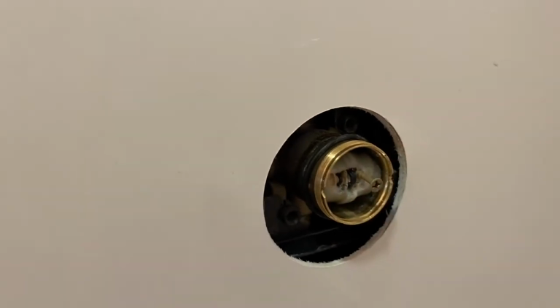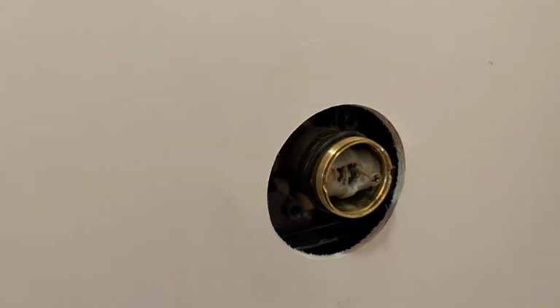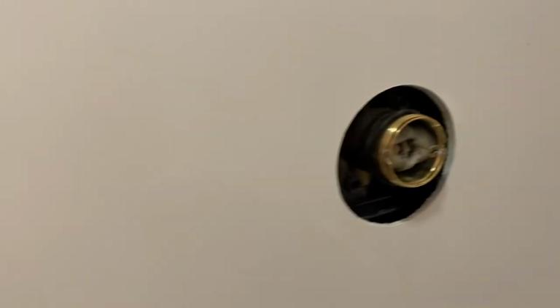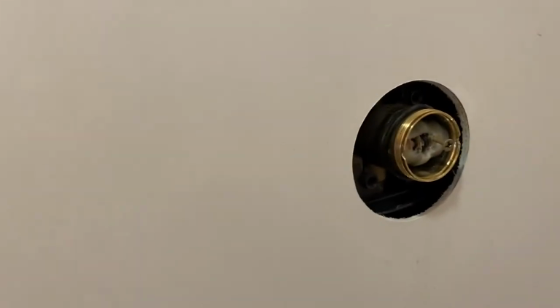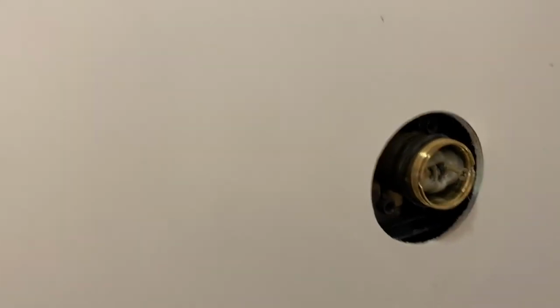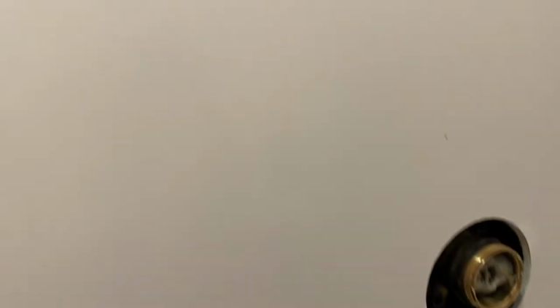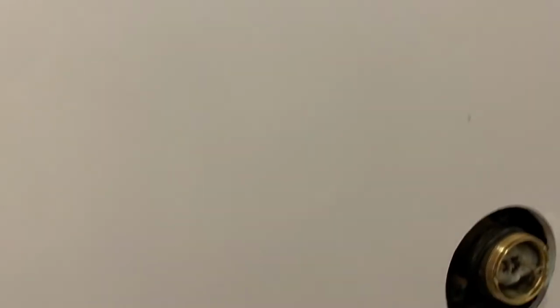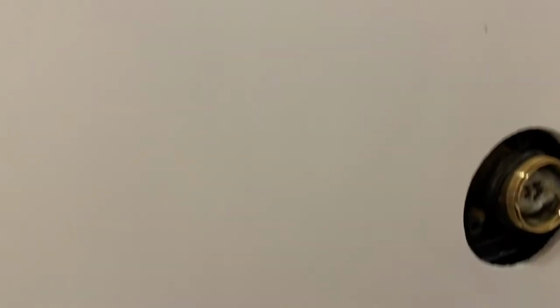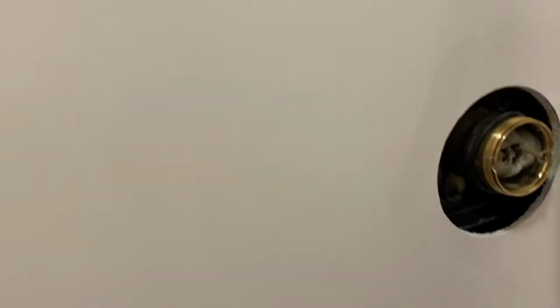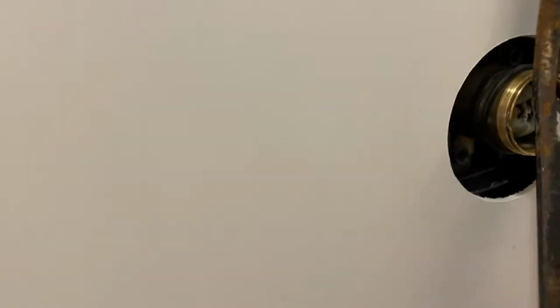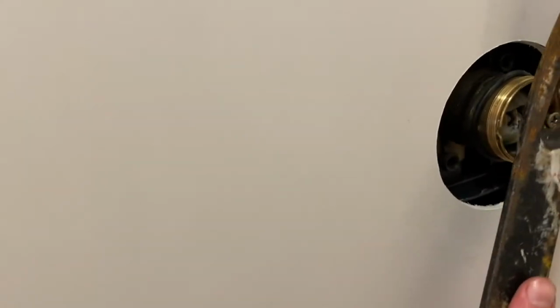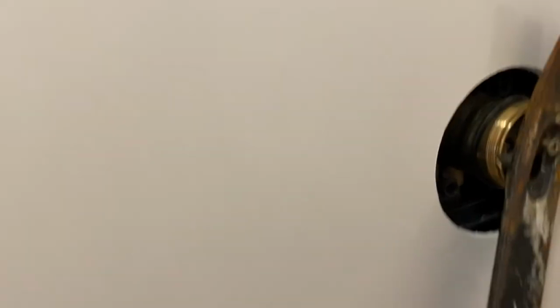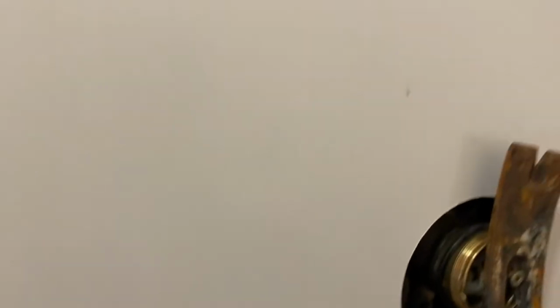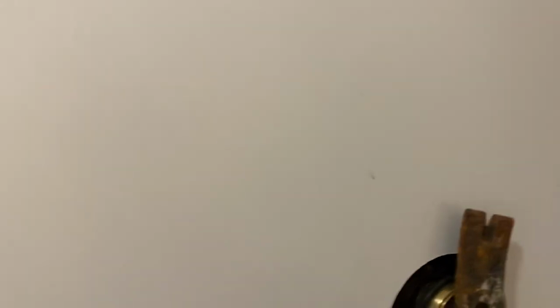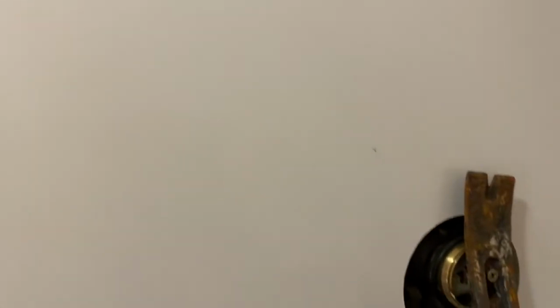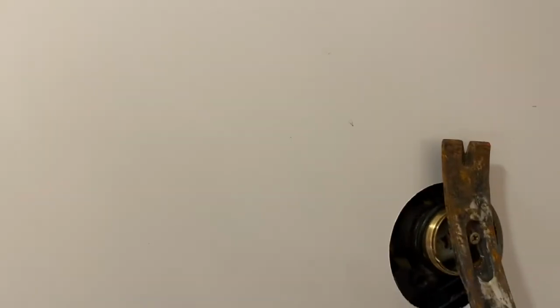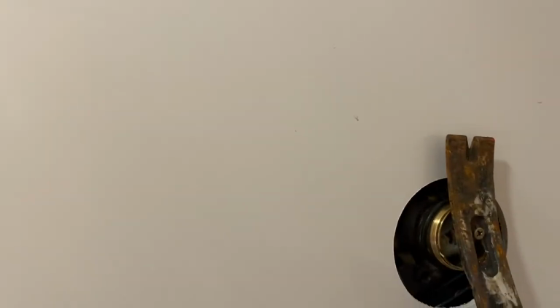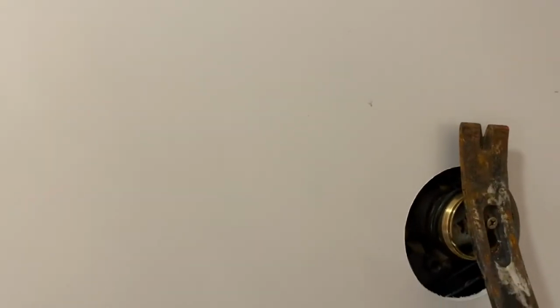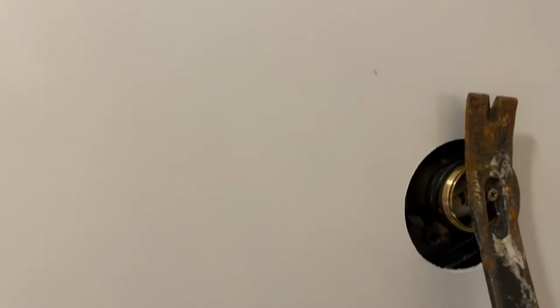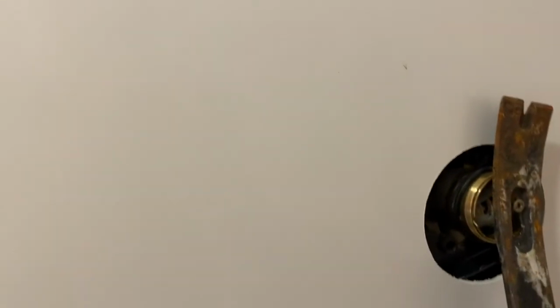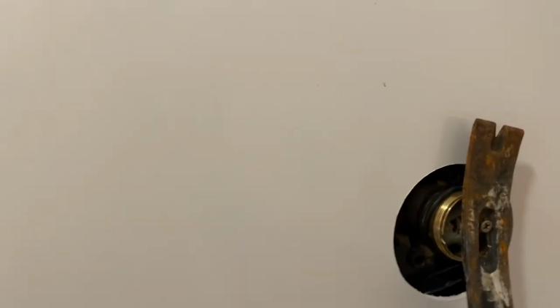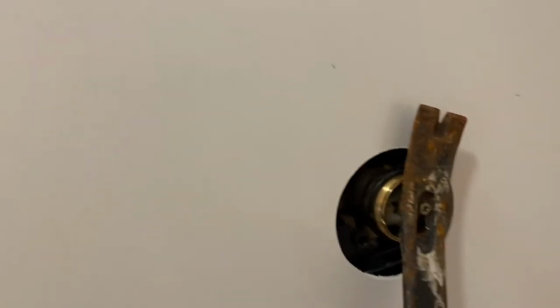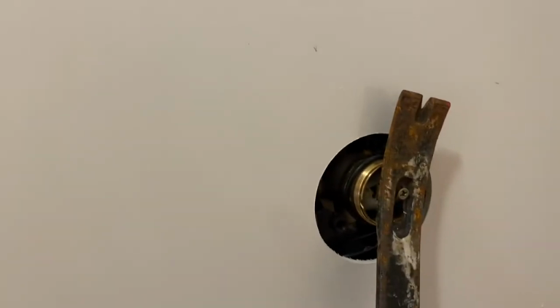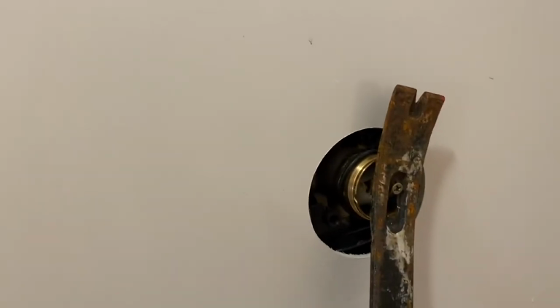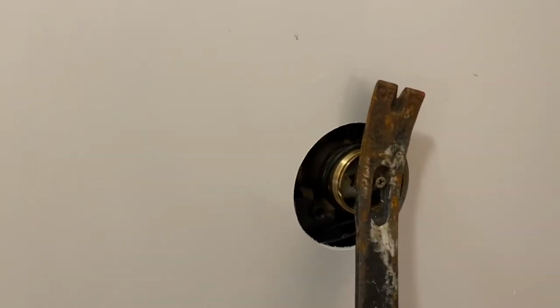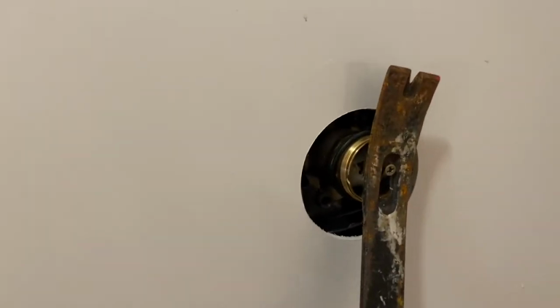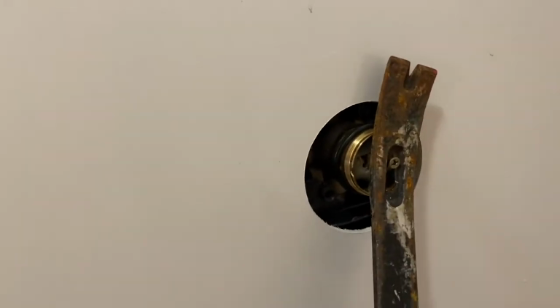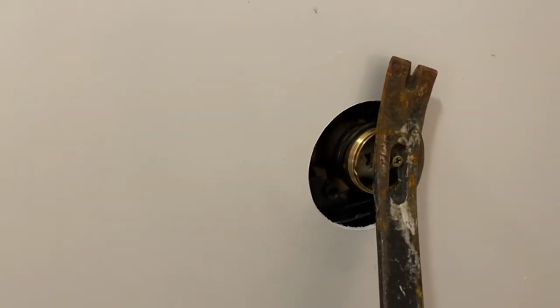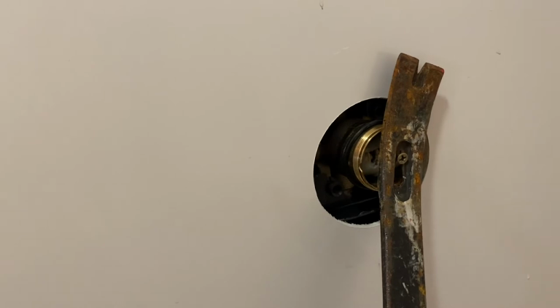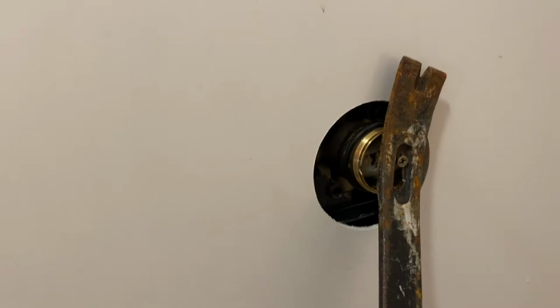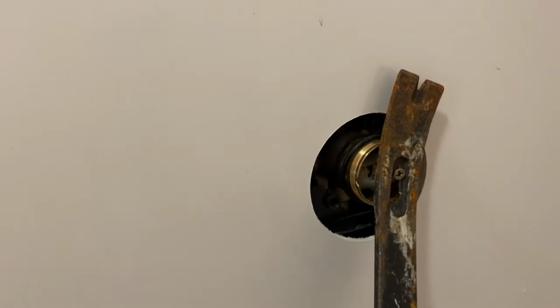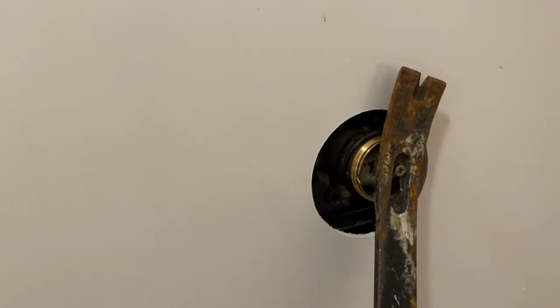I ran a screw into it, and I'm going to try putting a pry bar on that screw to see if I can pull it out. I'm going to put a piece of wood in there so that I don't bend the brass.